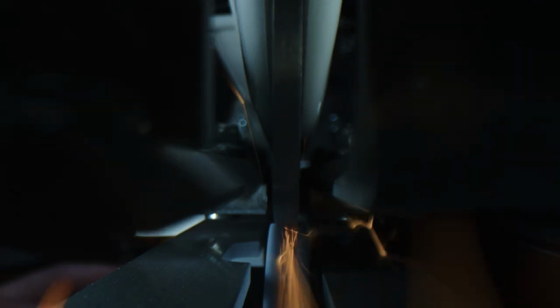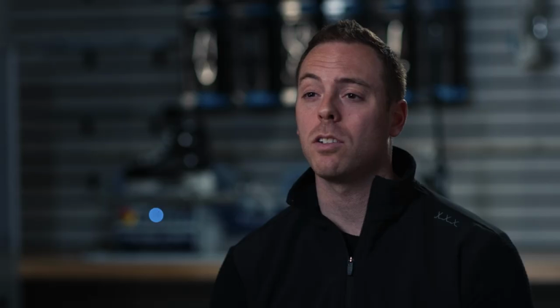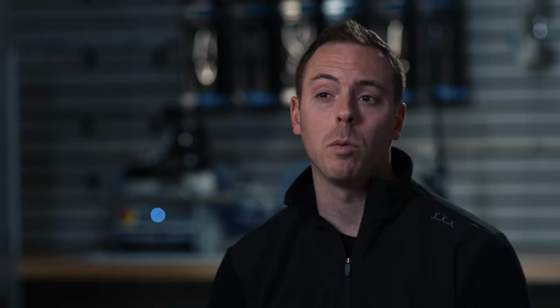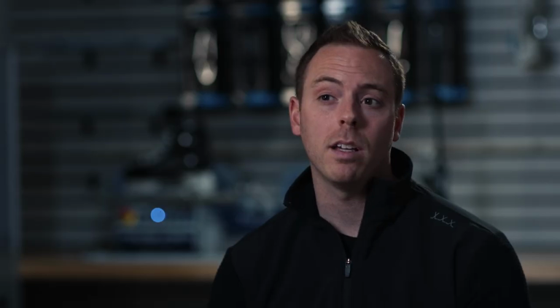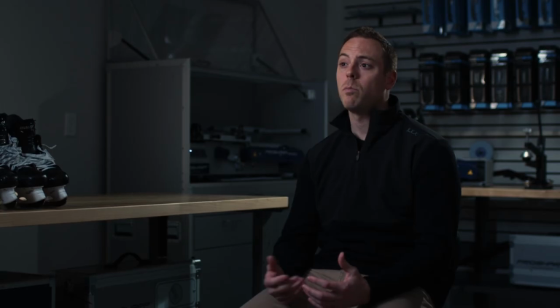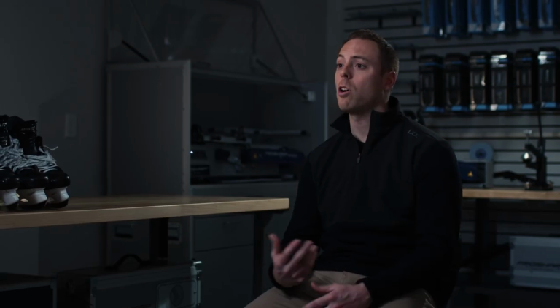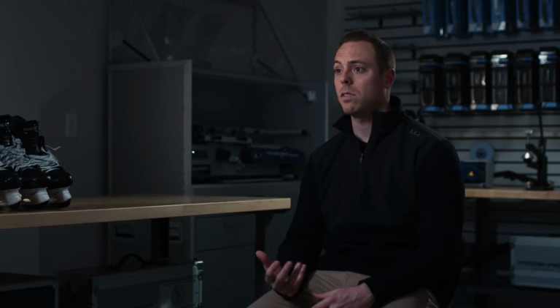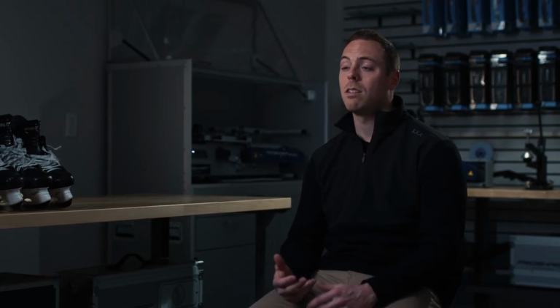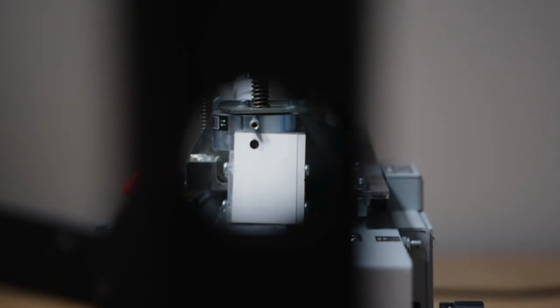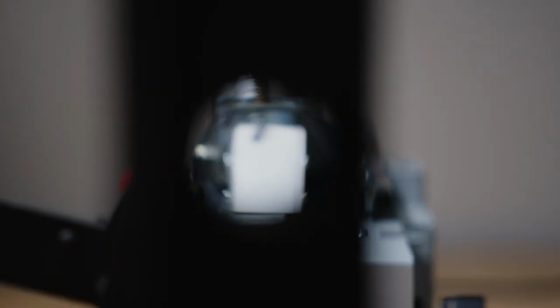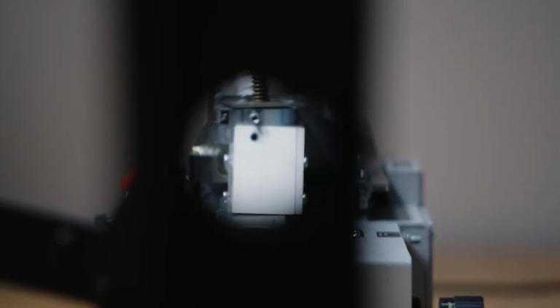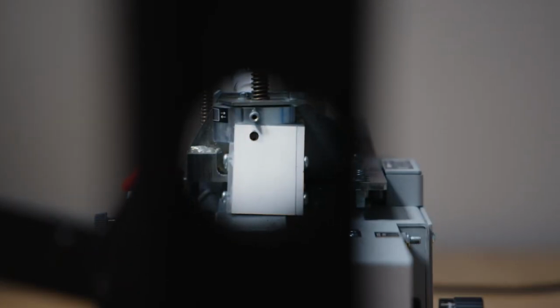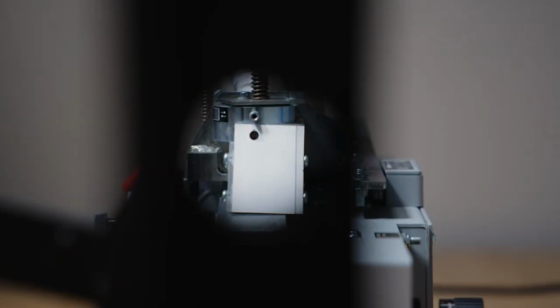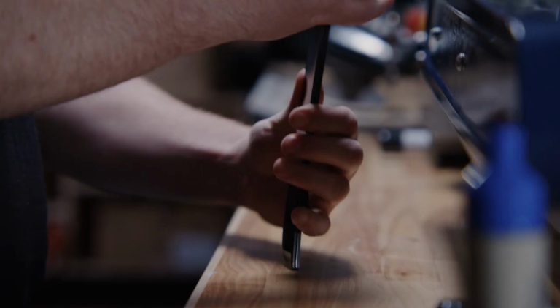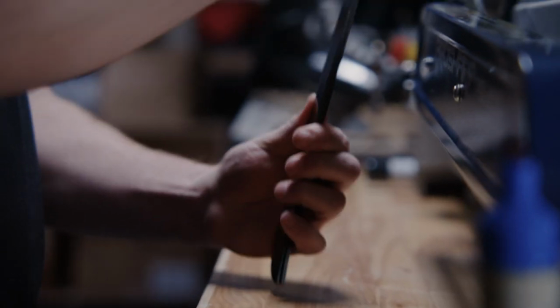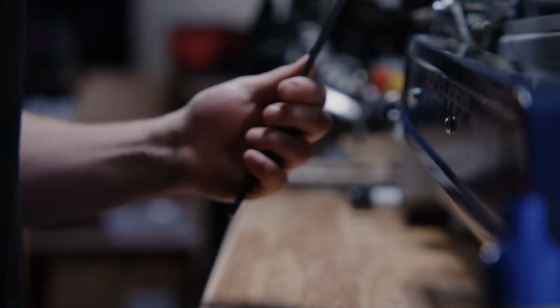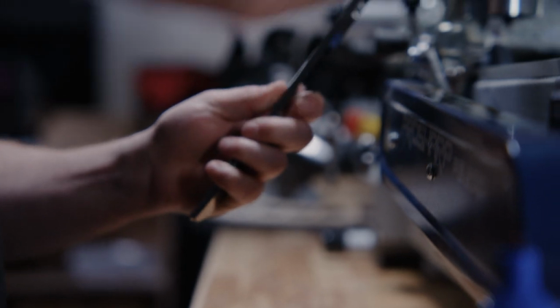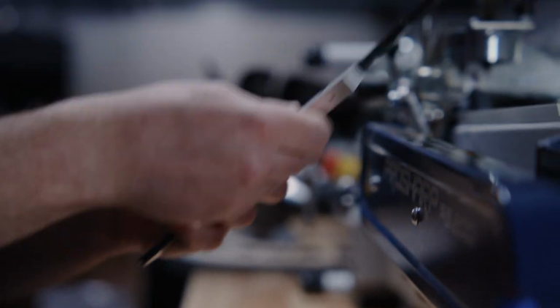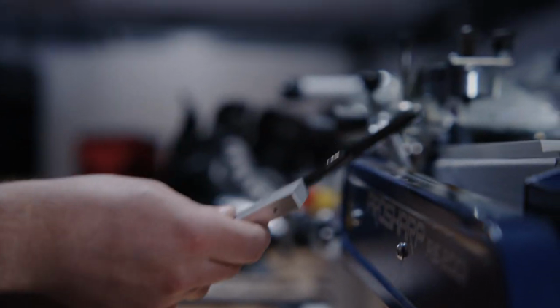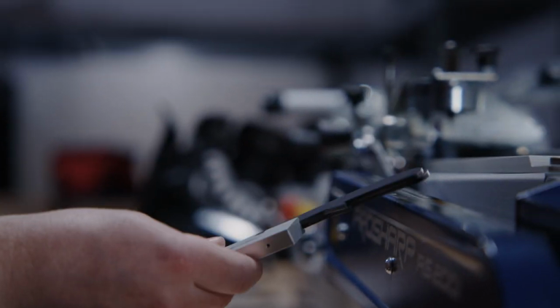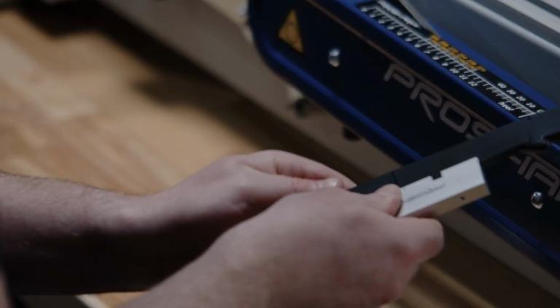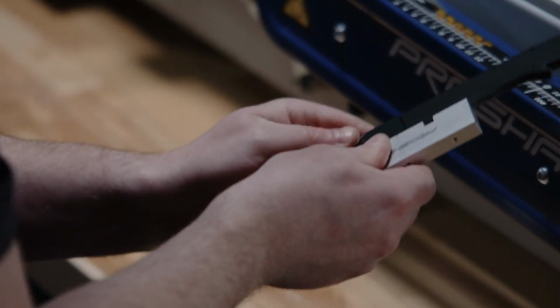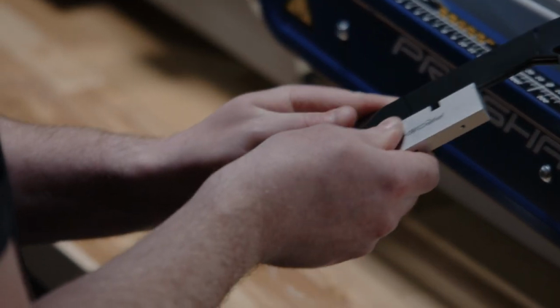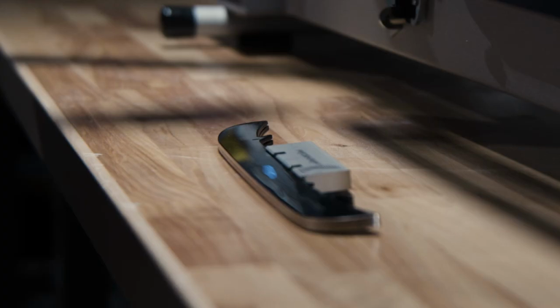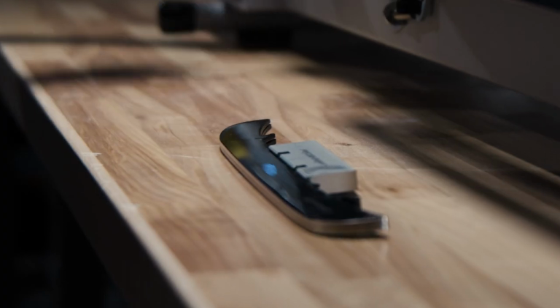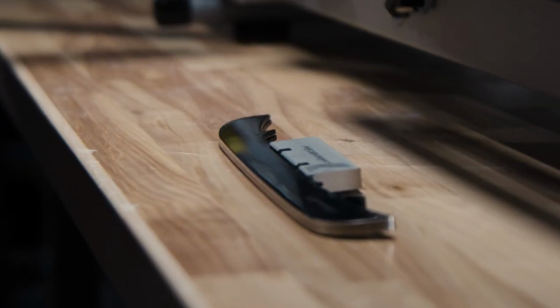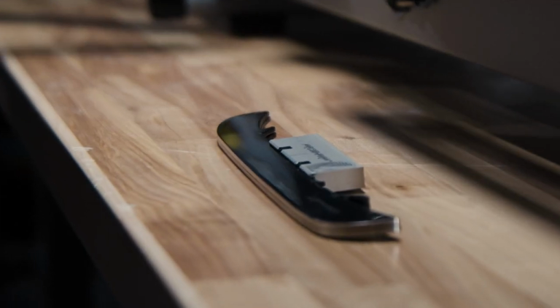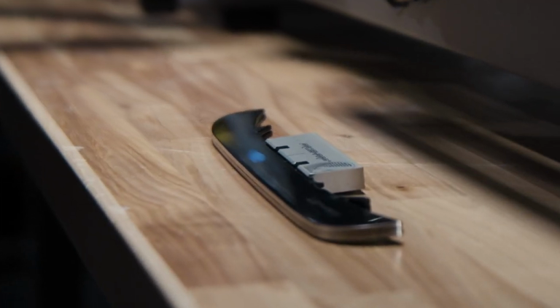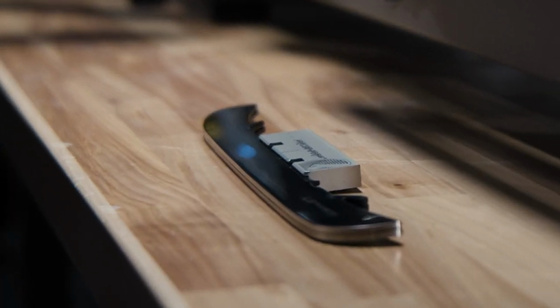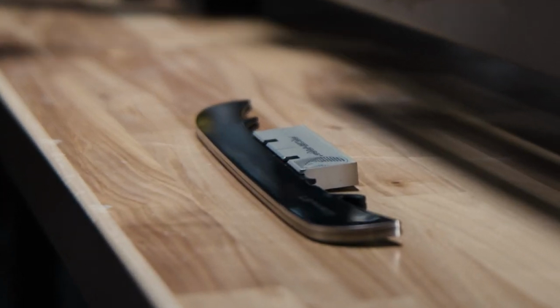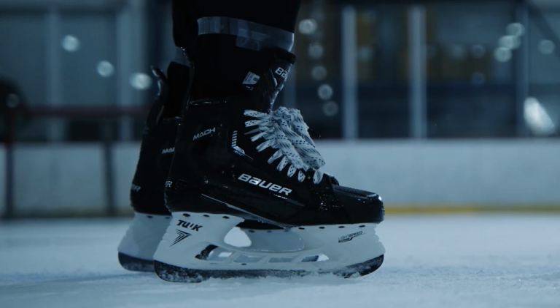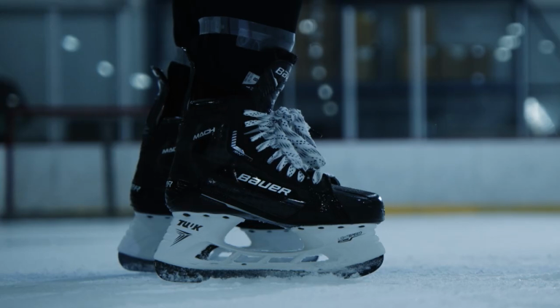Depending on your level of play, you may sharpen your skates a dozen times throughout the season. When sharpening is performed at different ProShops and different types of sharpeners, there's a risk of ruining the precision of custom profile blades.